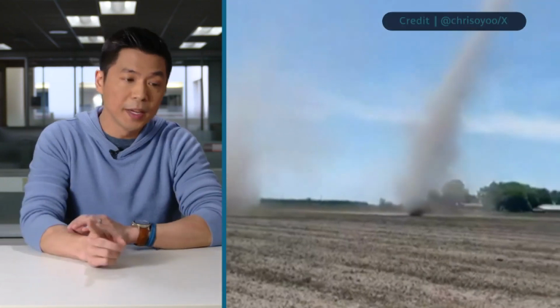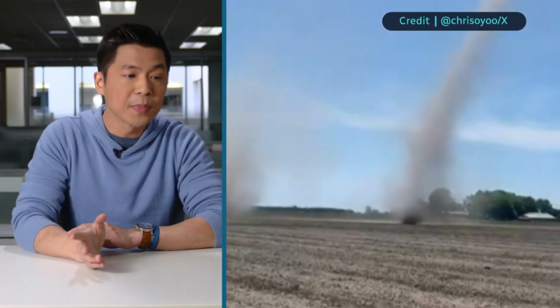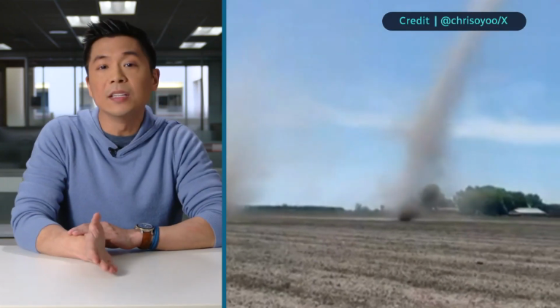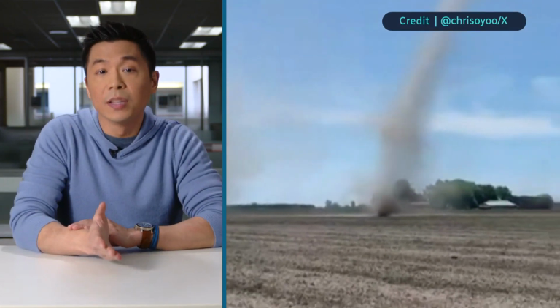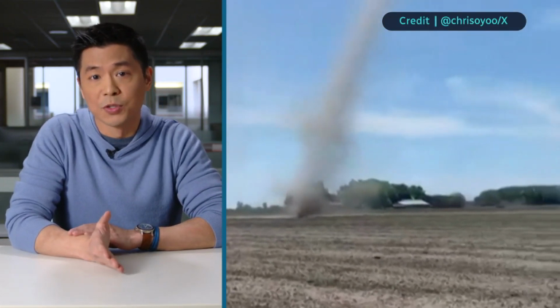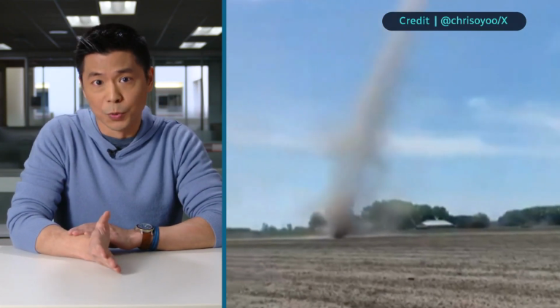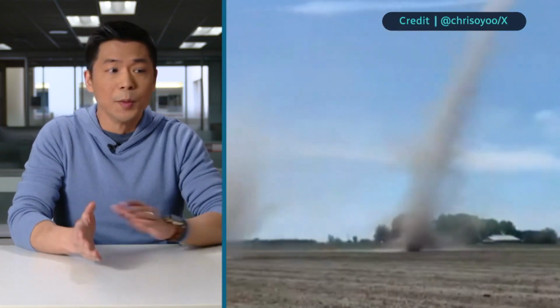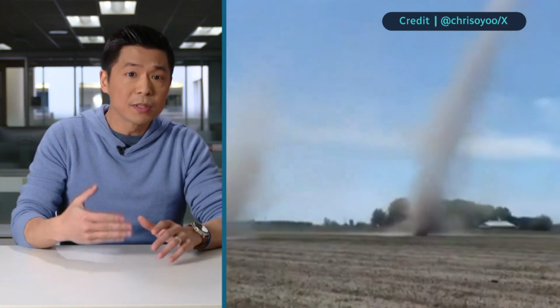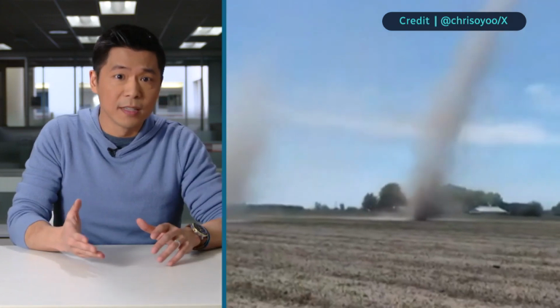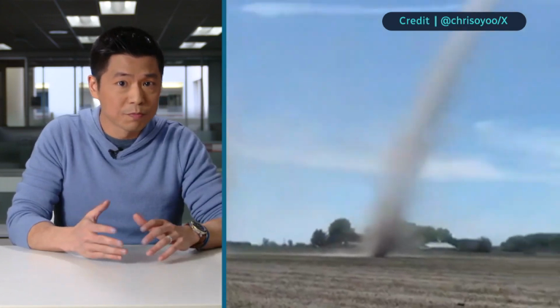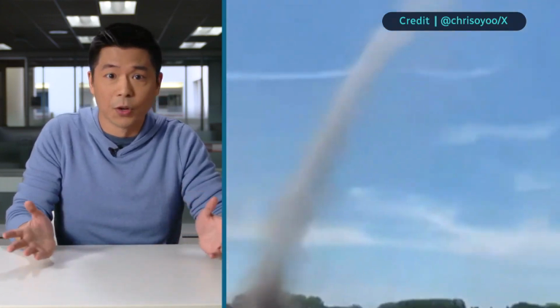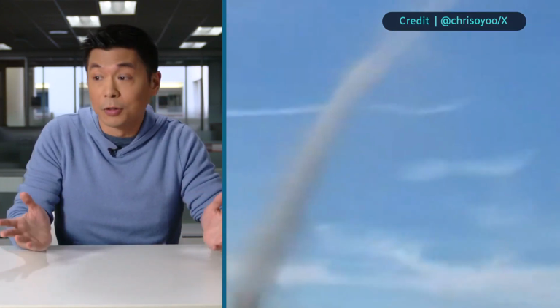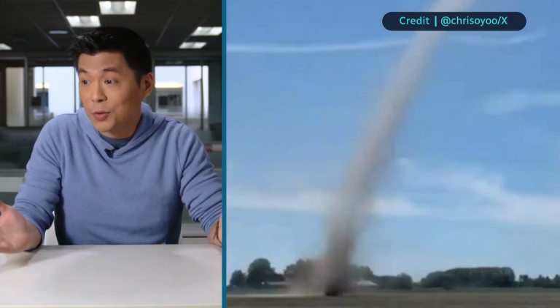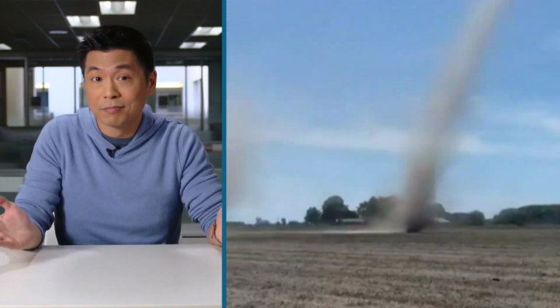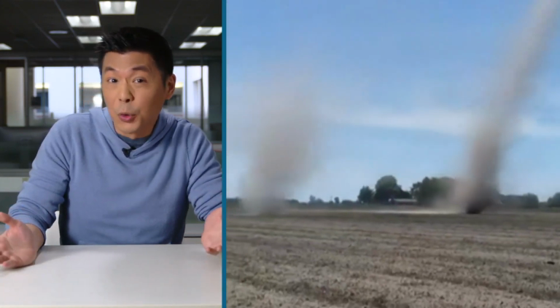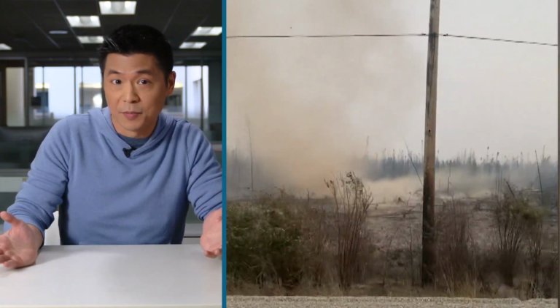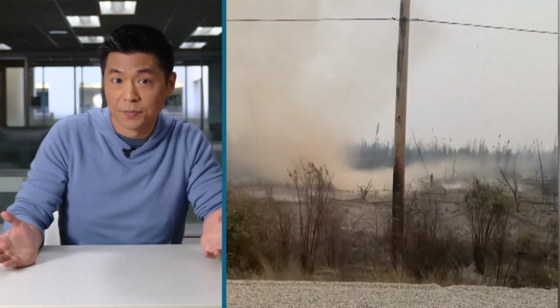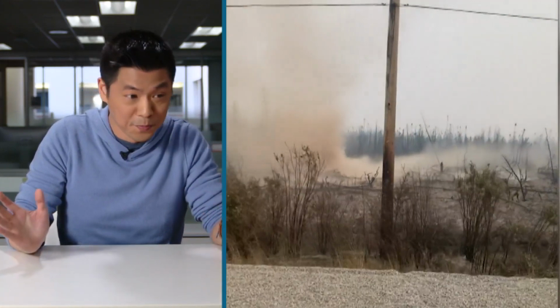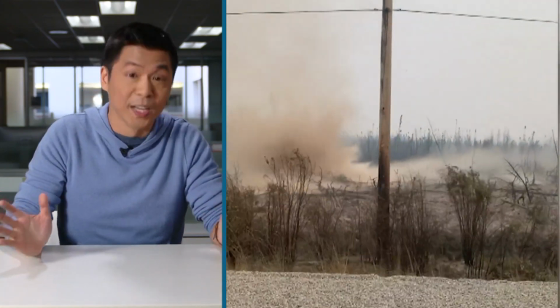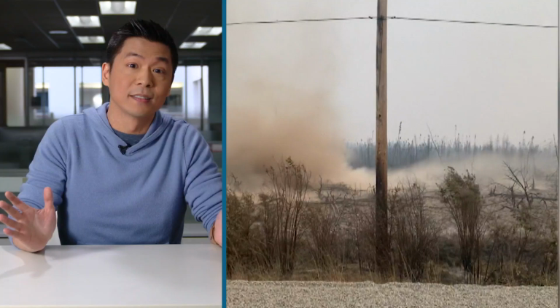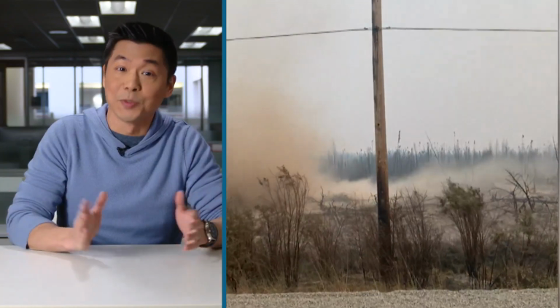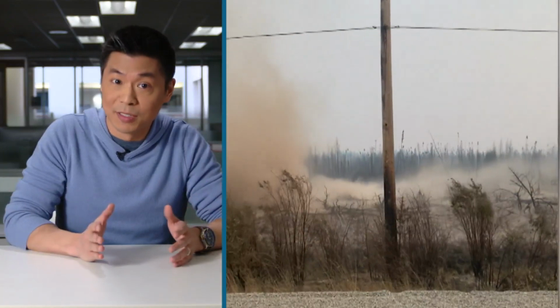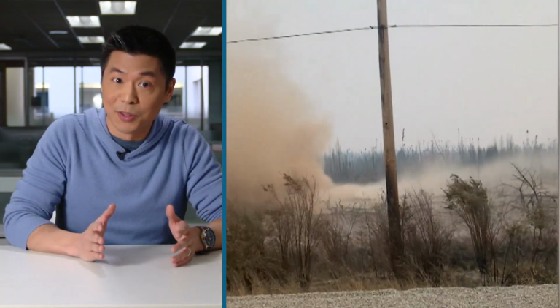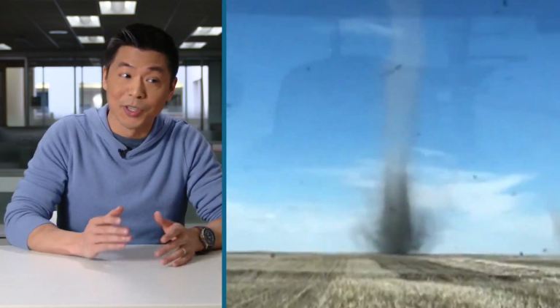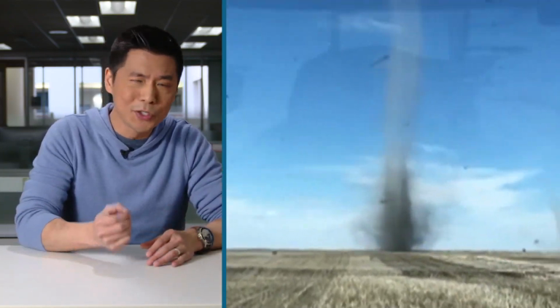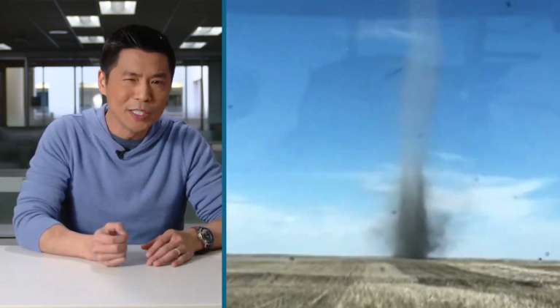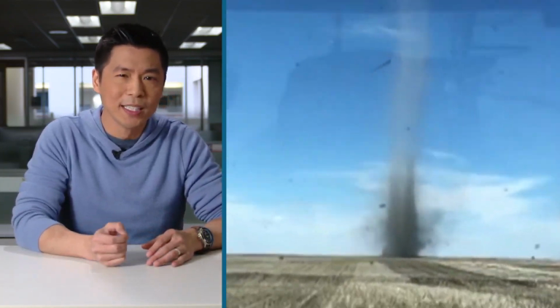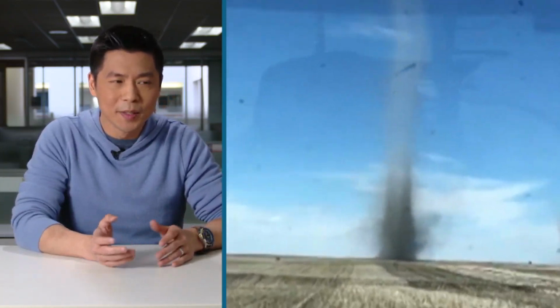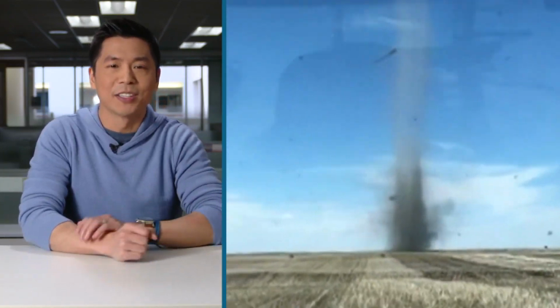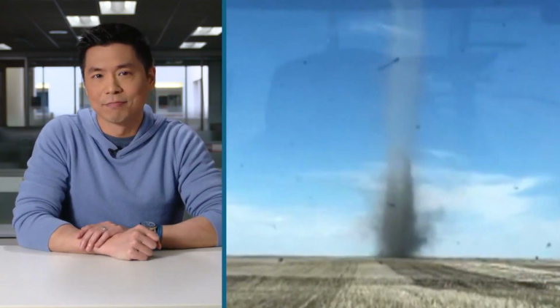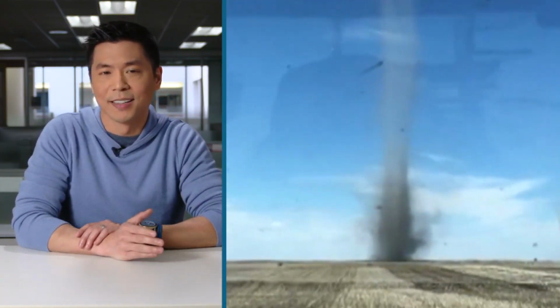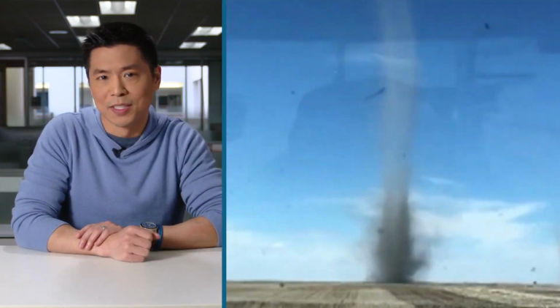But these are the exceptions to the rule. Most dust devils come and go without anyone ever noticing them. But as with everything to do with Mother Nature, if you do see one, maybe just stay at a safe distance.